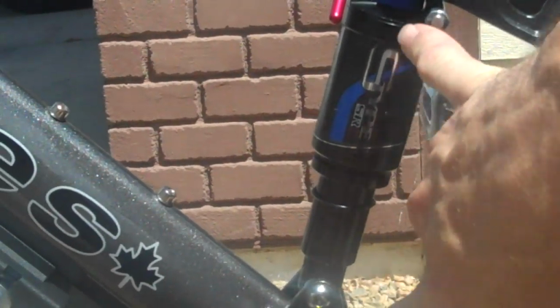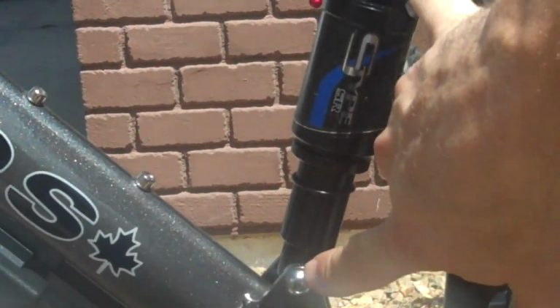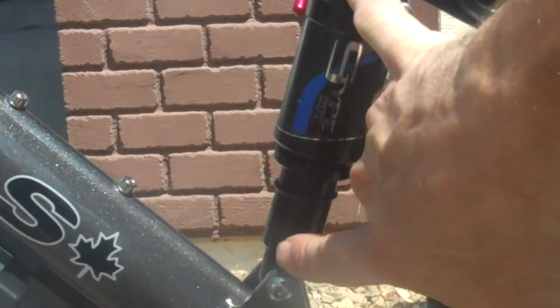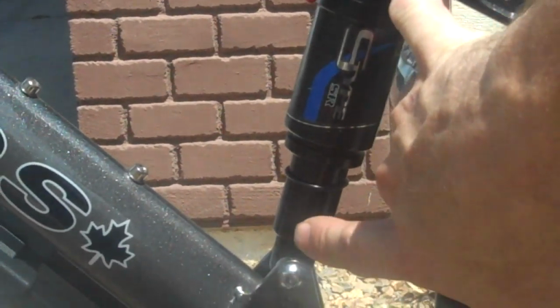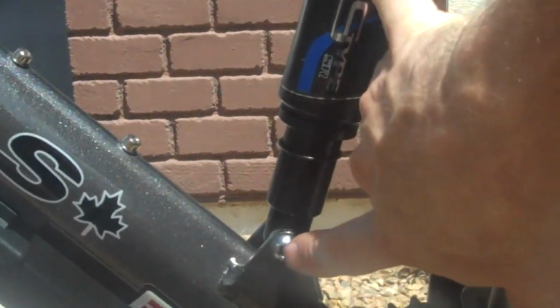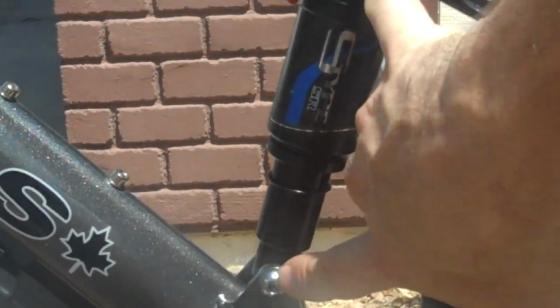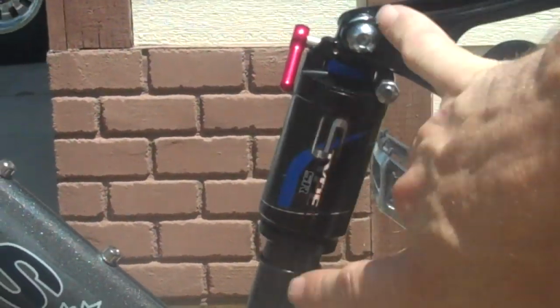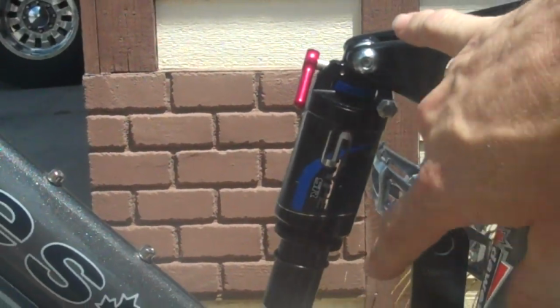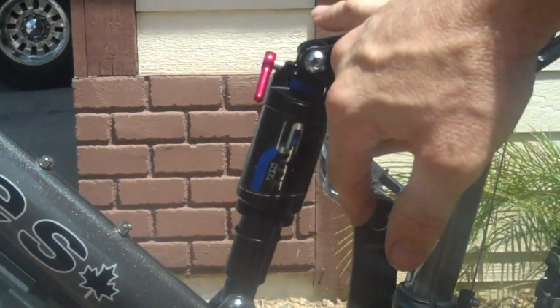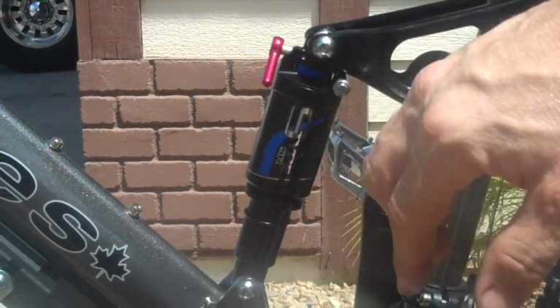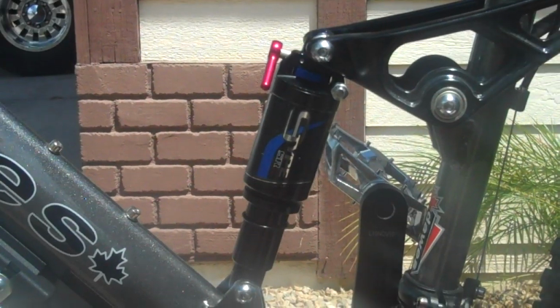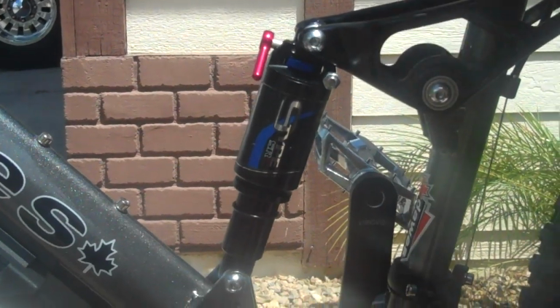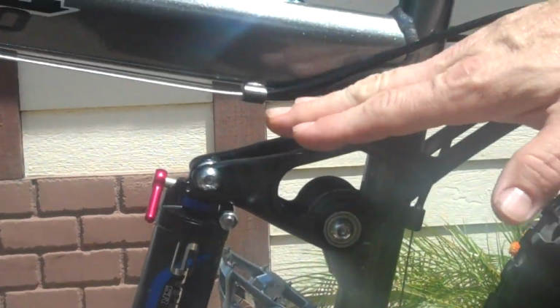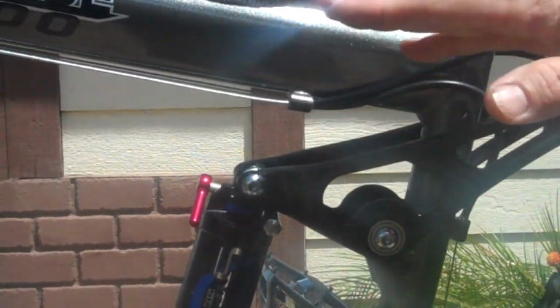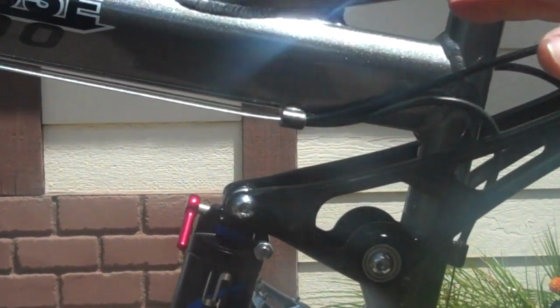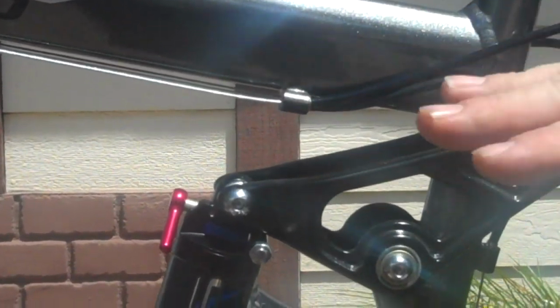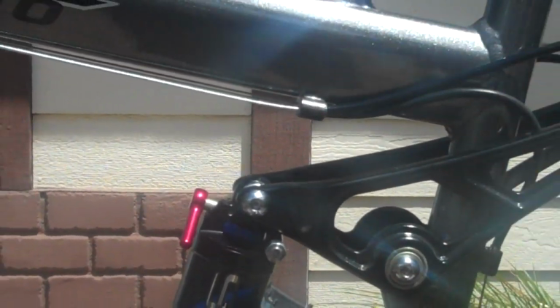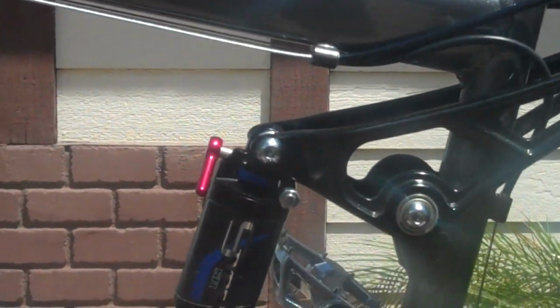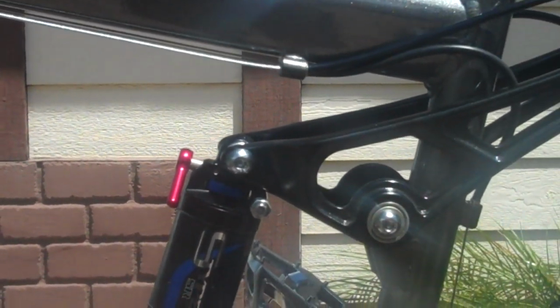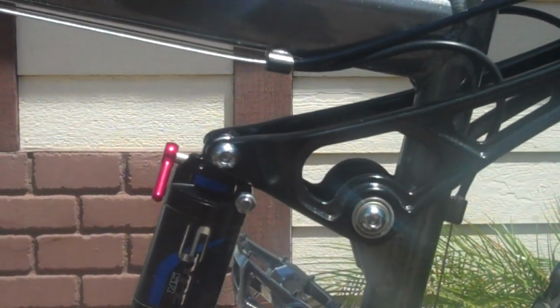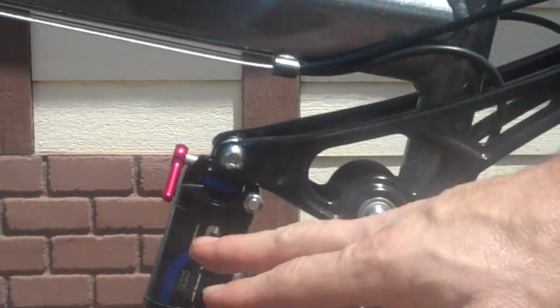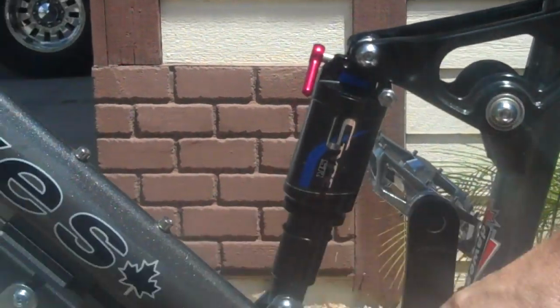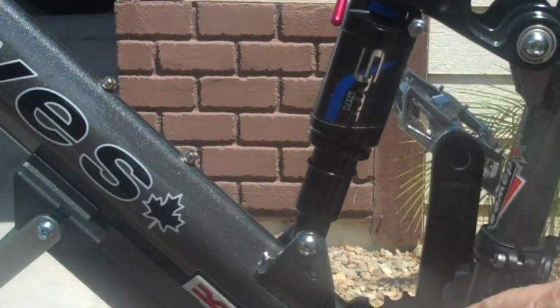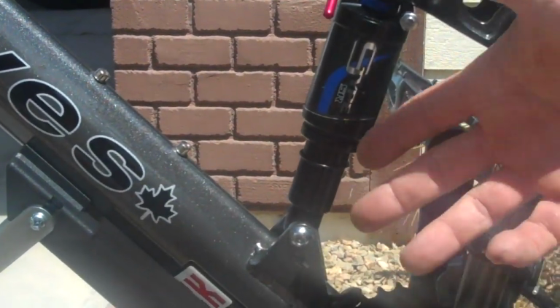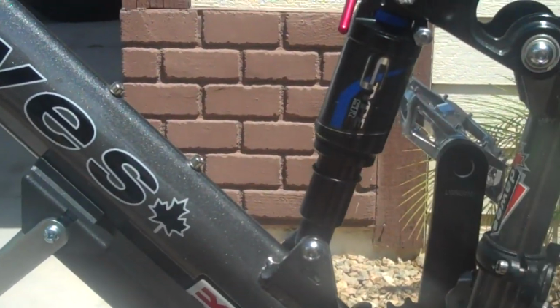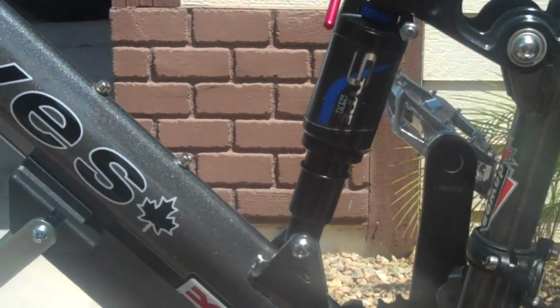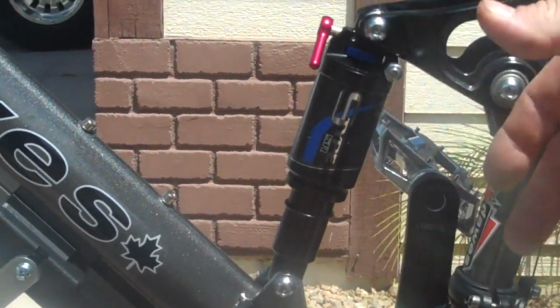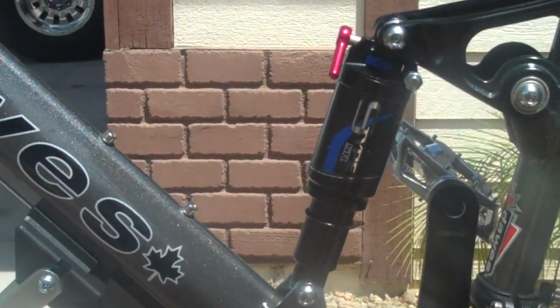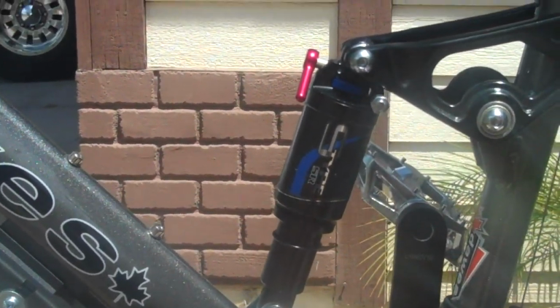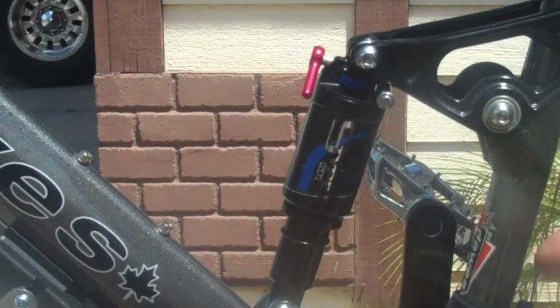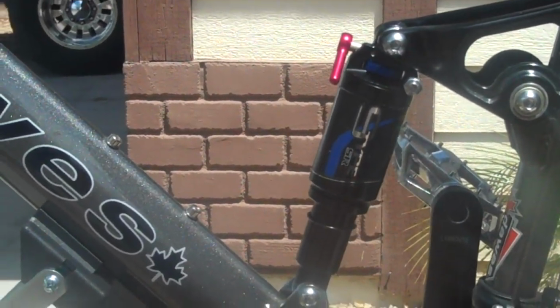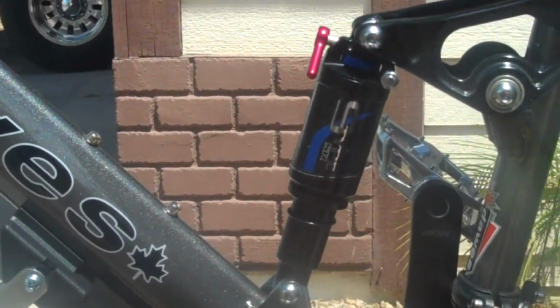This thing will accommodate — it's six and a half inch eye to eye, but will accommodate about a seven and a half eye to eye. It'll change the suspension geometry a little bit, but I don't think it'll affect it that much. It will give you more travel, which I wish I had. I wish I'd gotten a little bigger shock, and maybe someday I will.